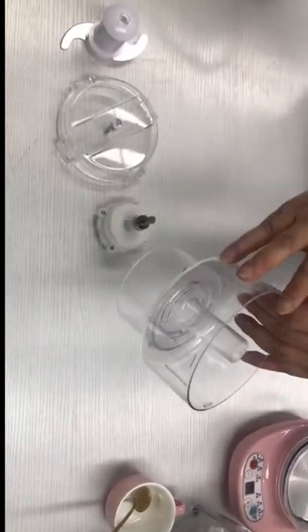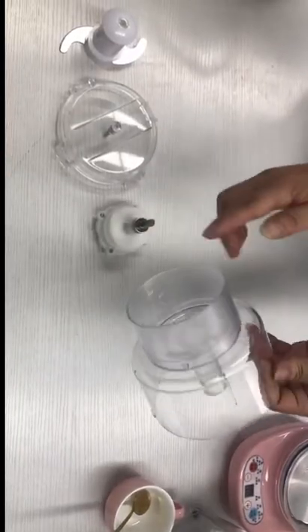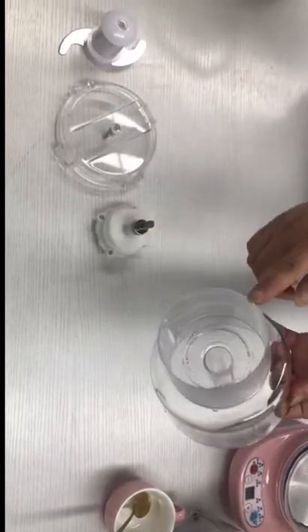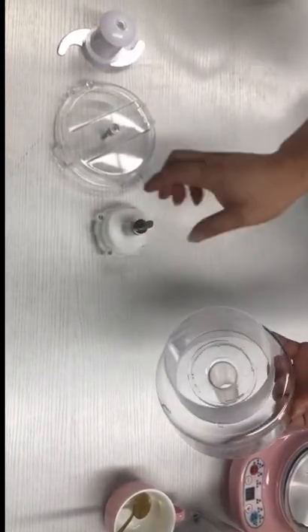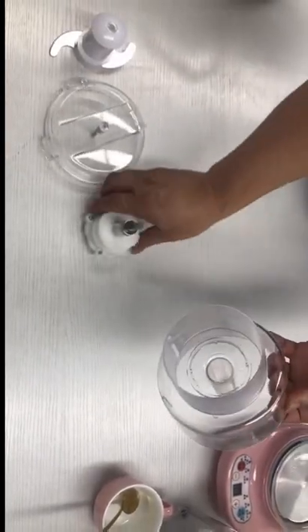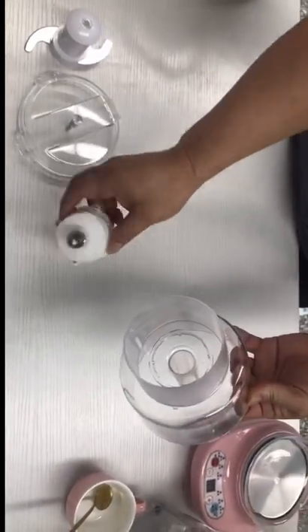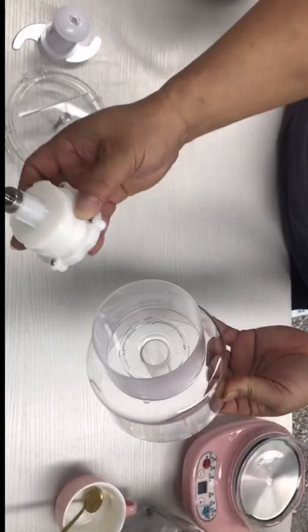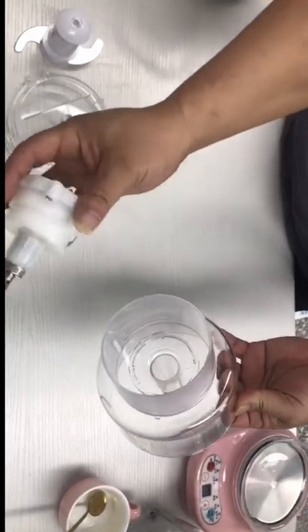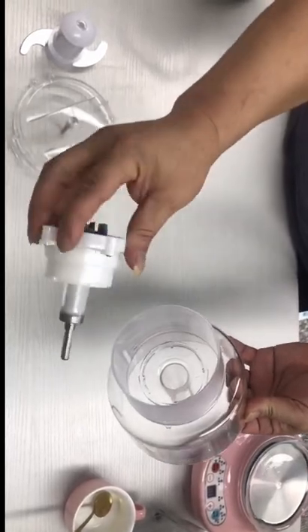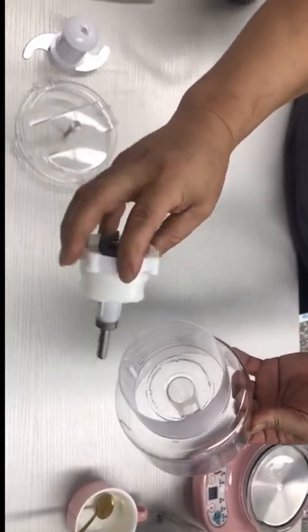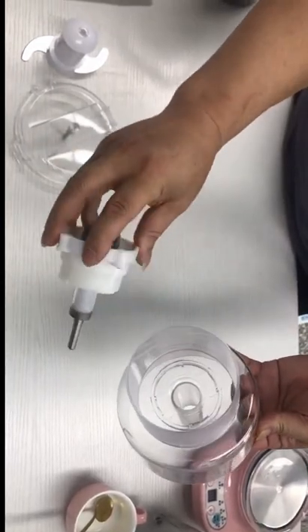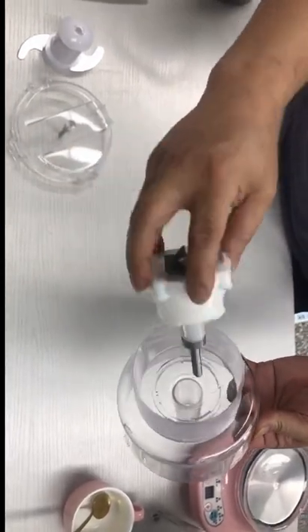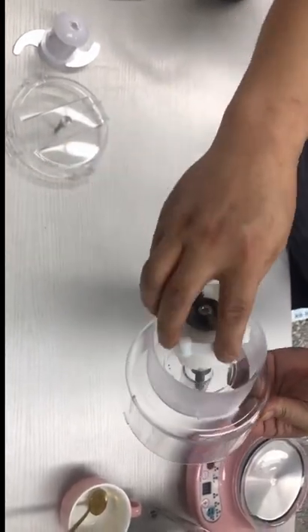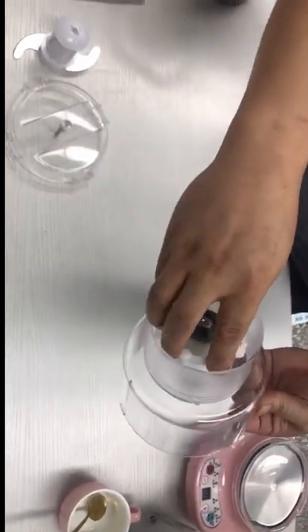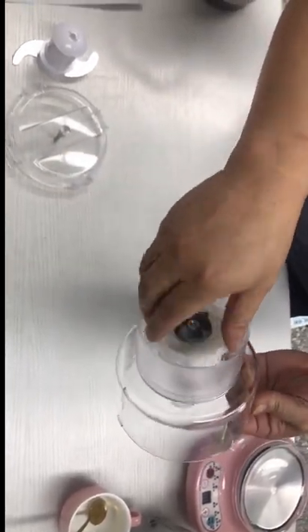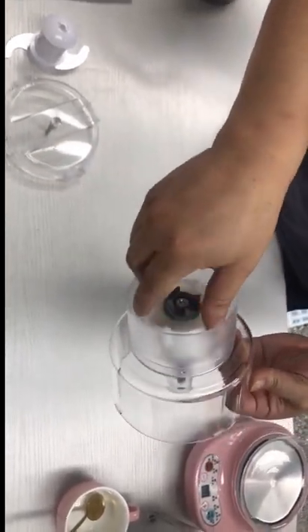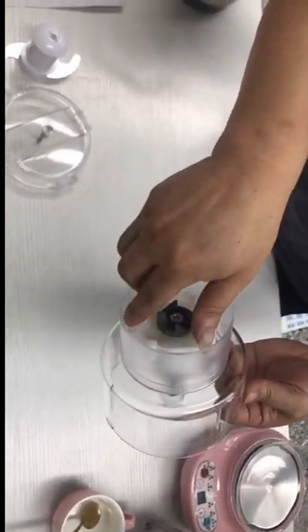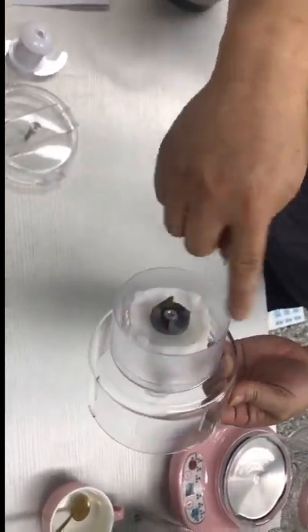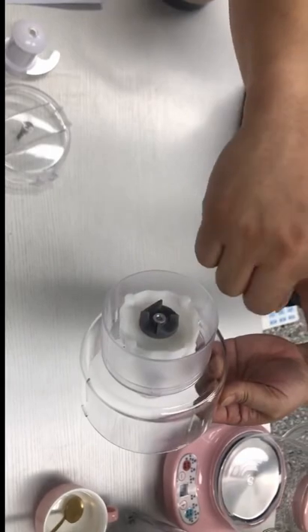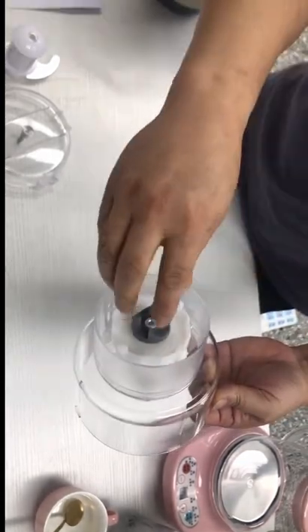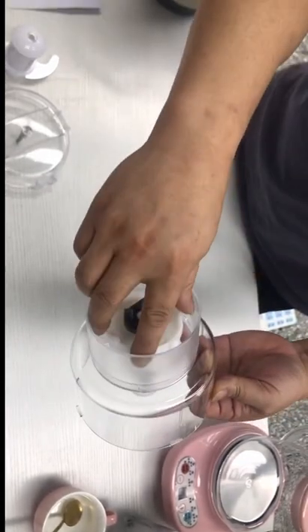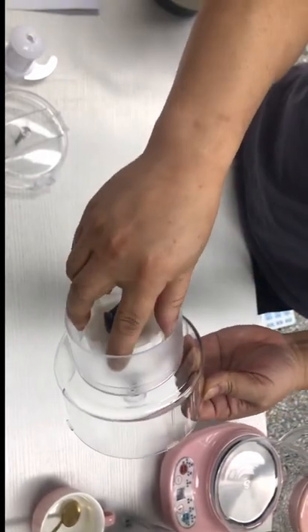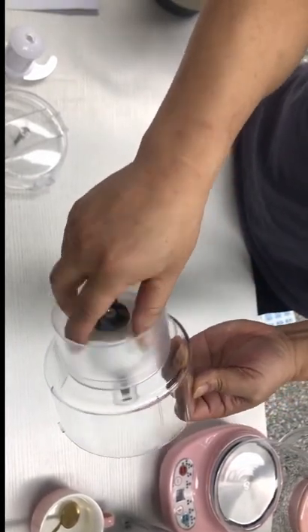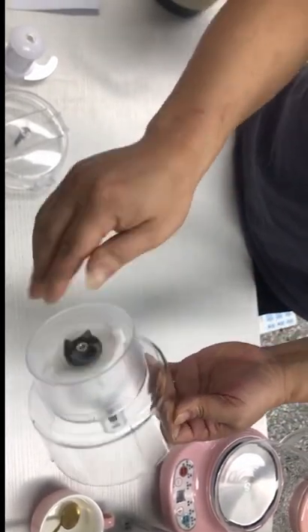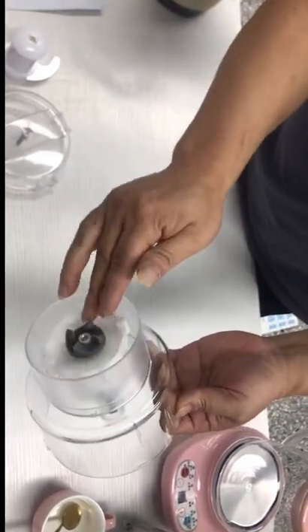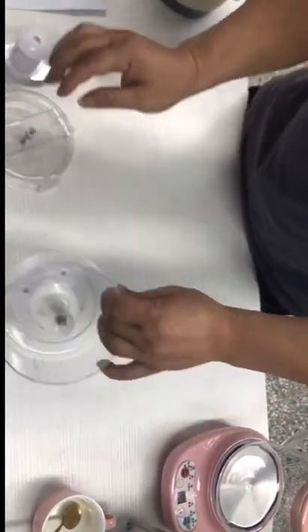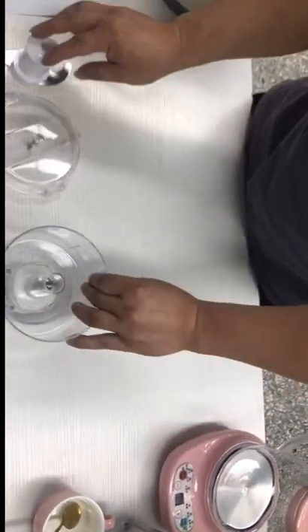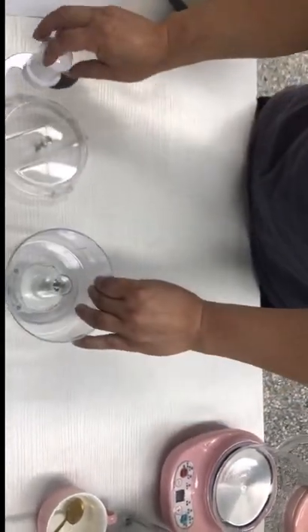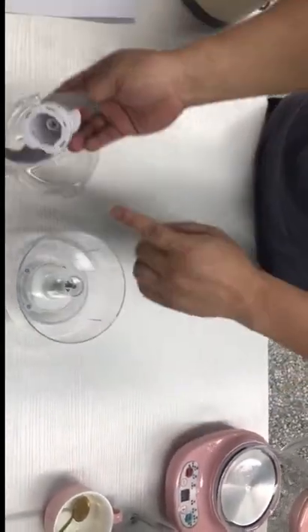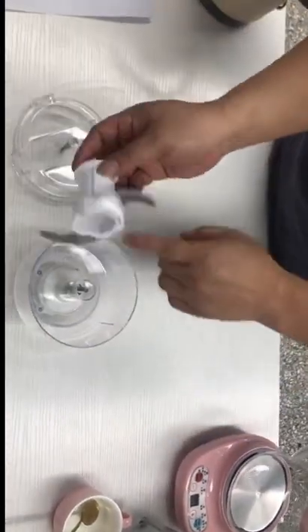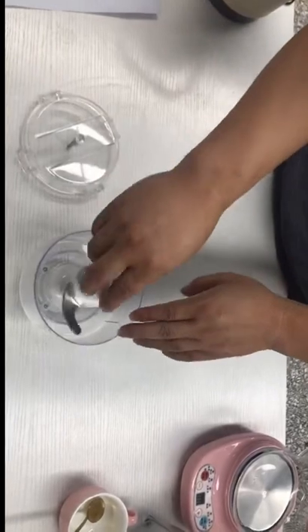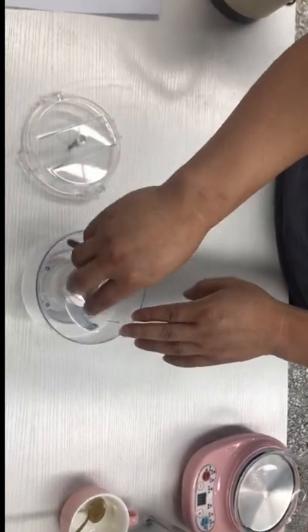Put the new reducer into the bottom of the bowl in the same direction as it was taken out. Insert your fingers into the gap and turn it clockwise until it clicks. Then install the blade and lid.